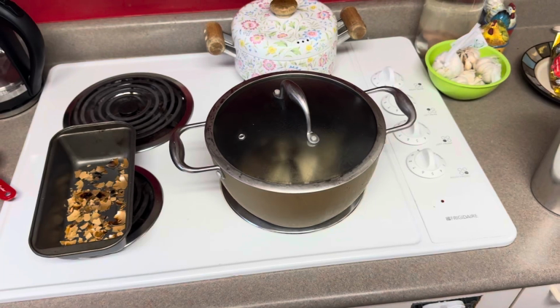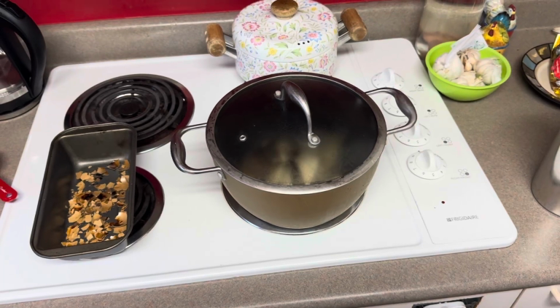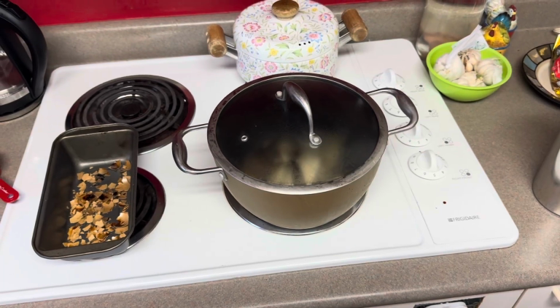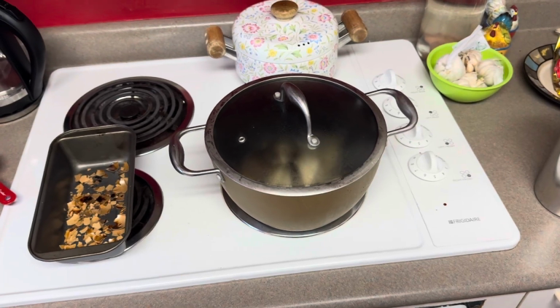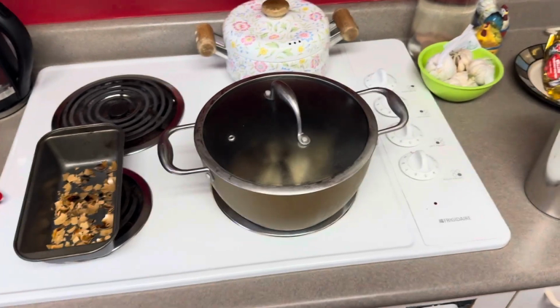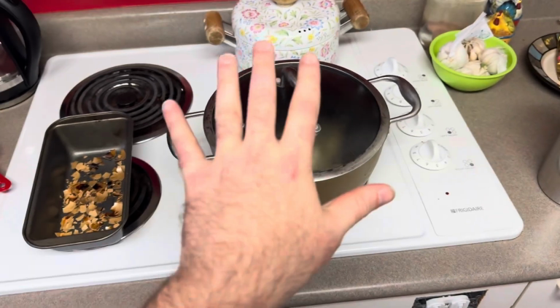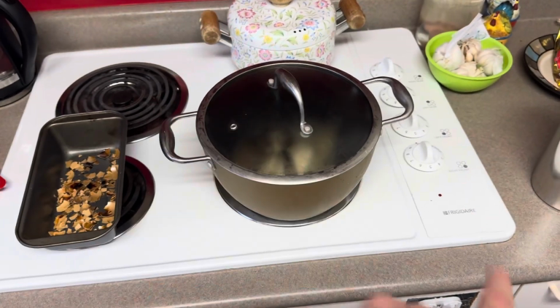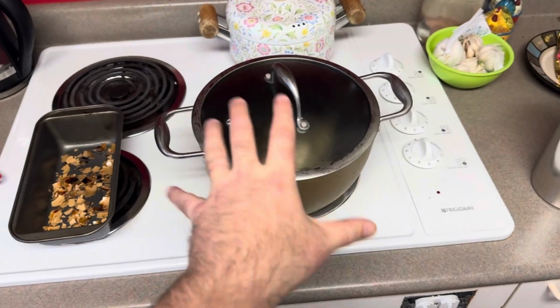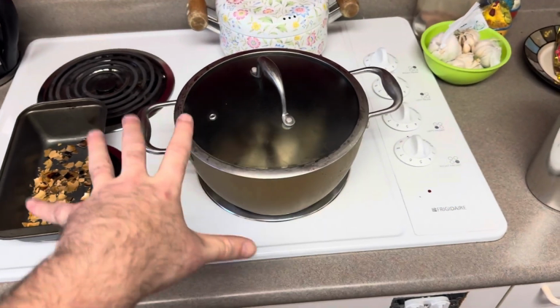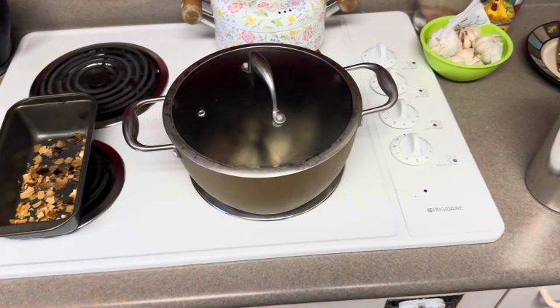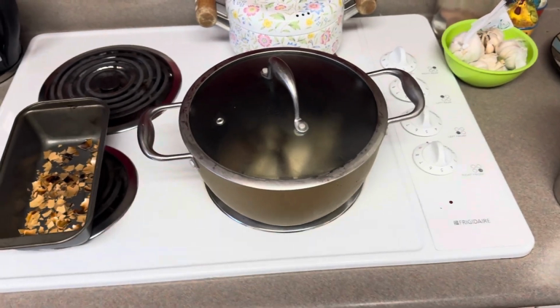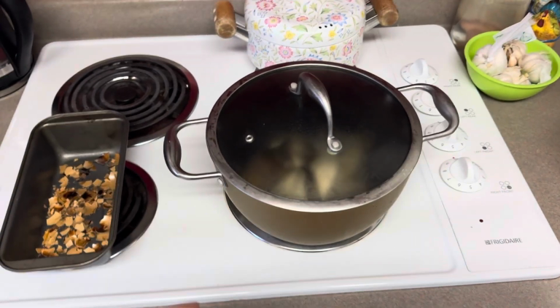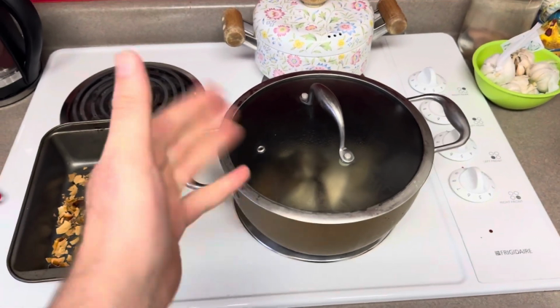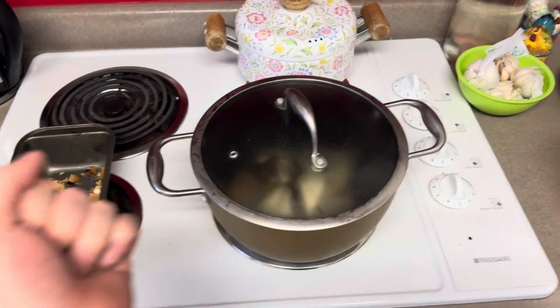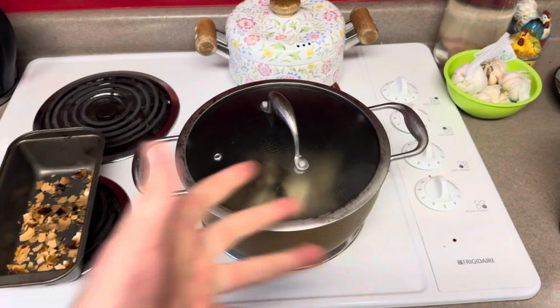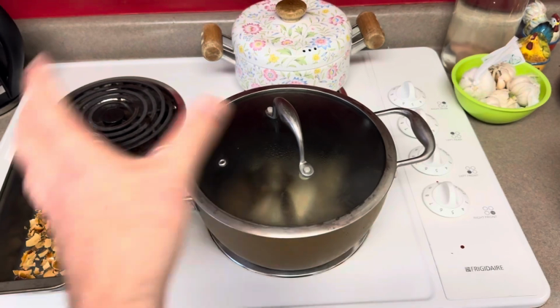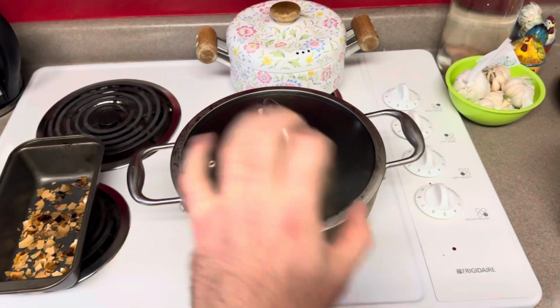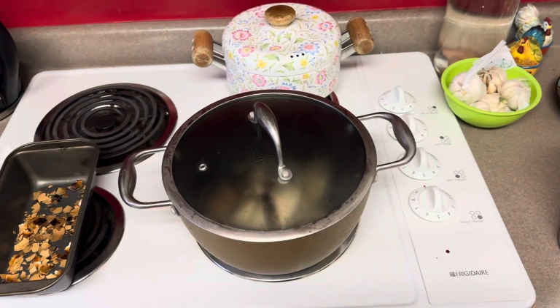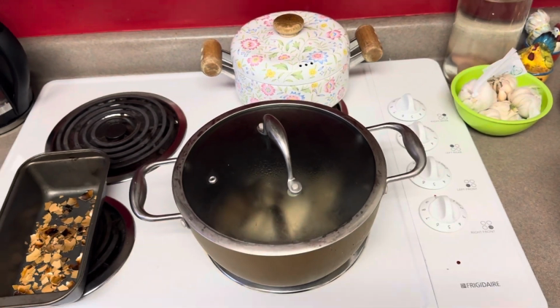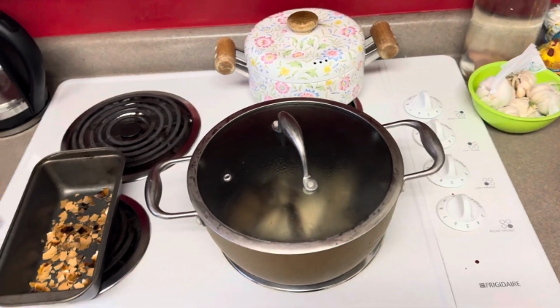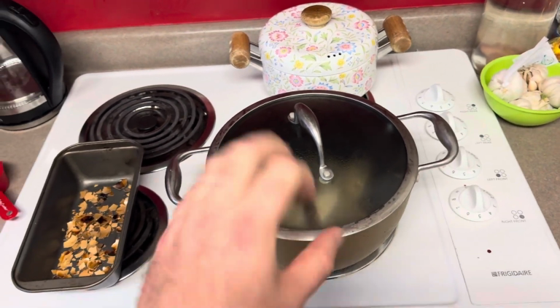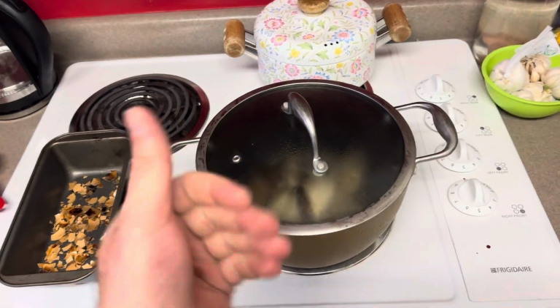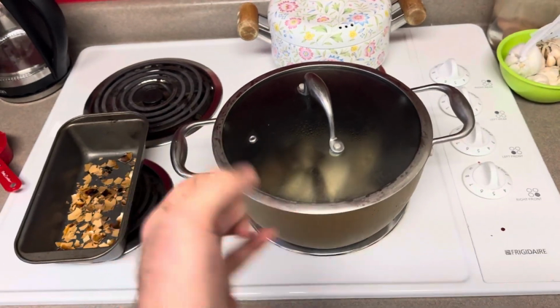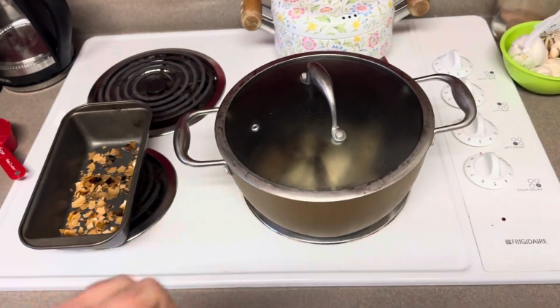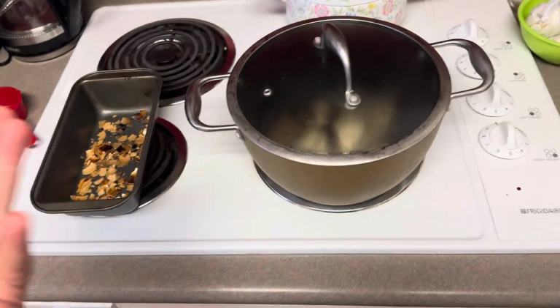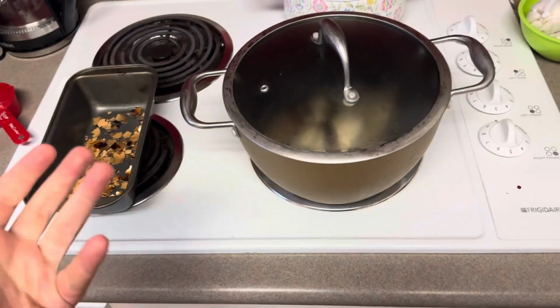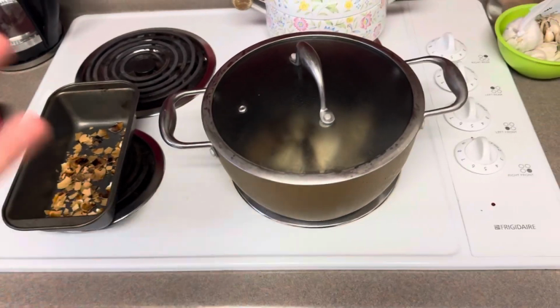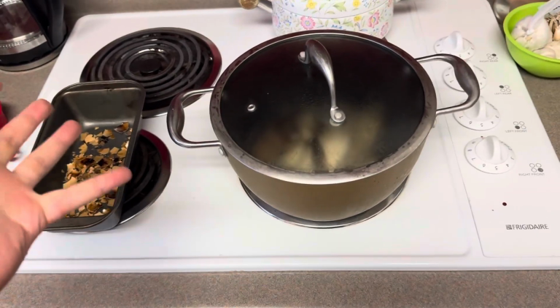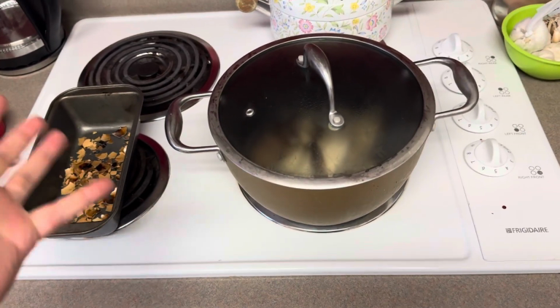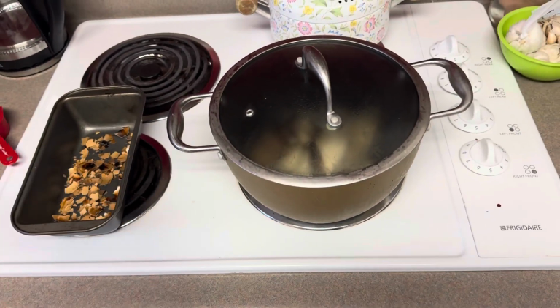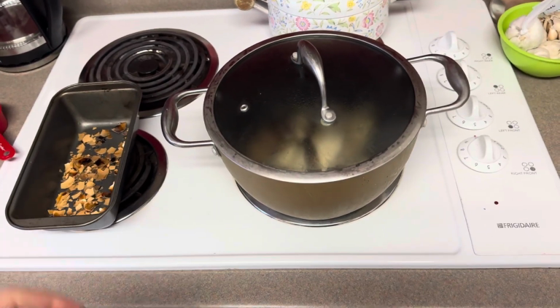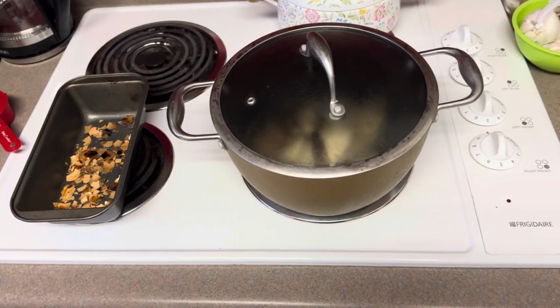All right, everybody. Welcome to a fun, quick little video. It's called Uncle Pot Scratch's Magical Pick Me the Fuck Up Juice. That's right. We are picking a plant up, making some stuff out of some leftover stuff that we got kicking around.